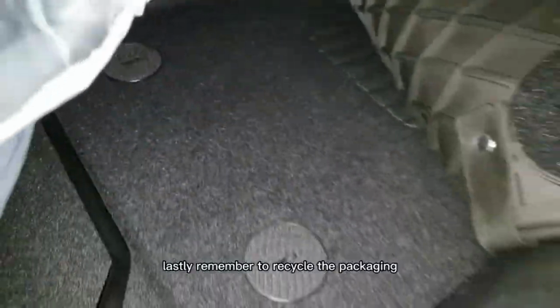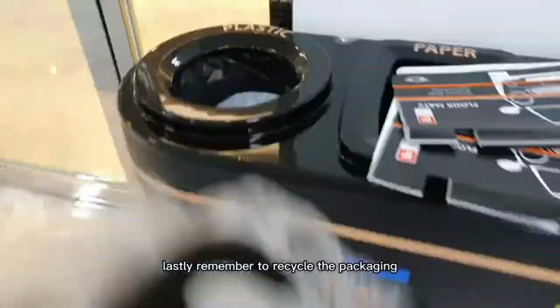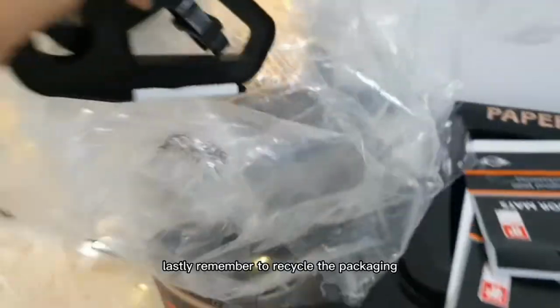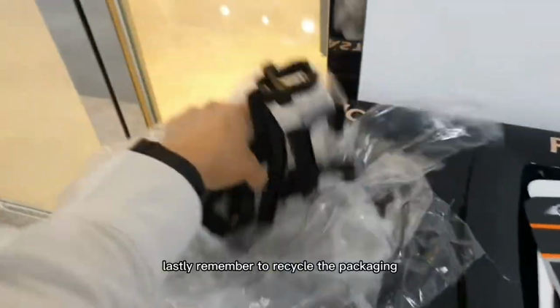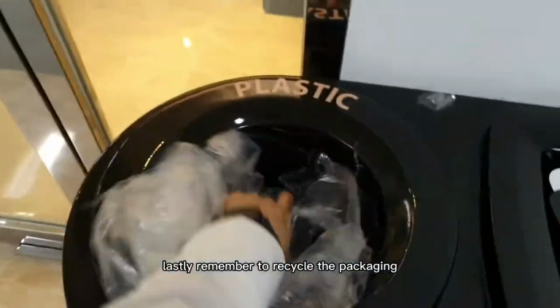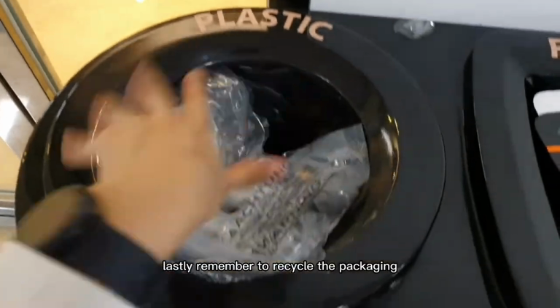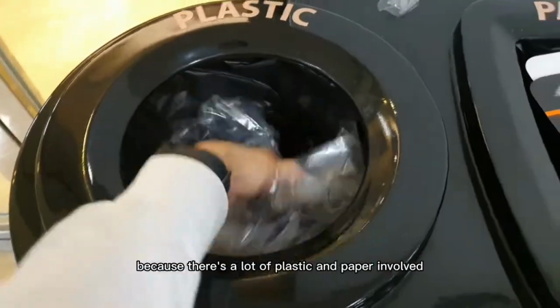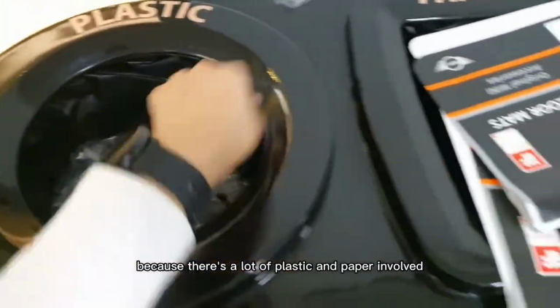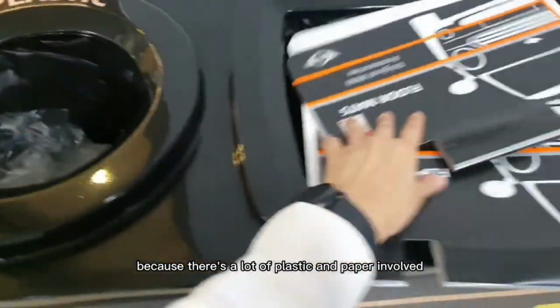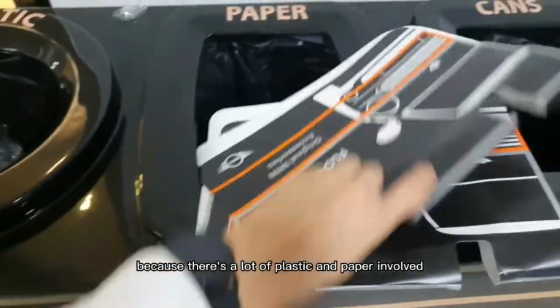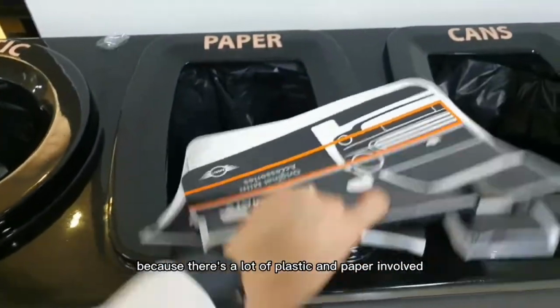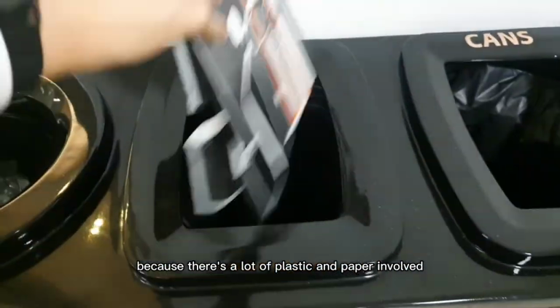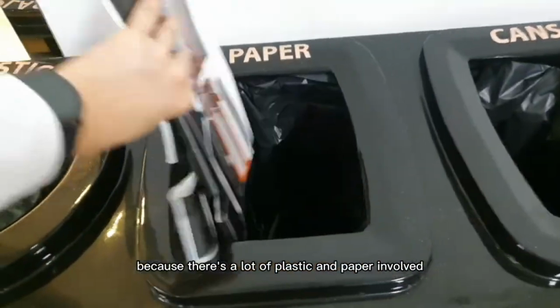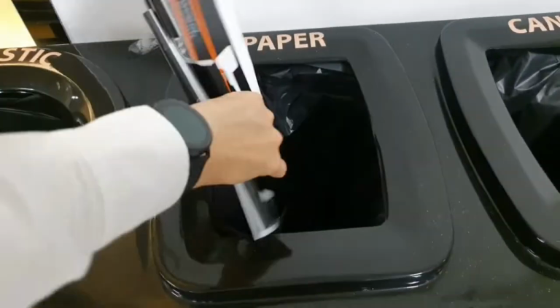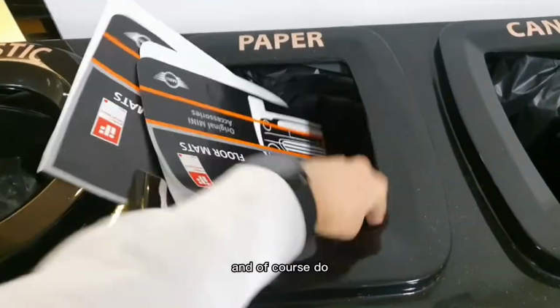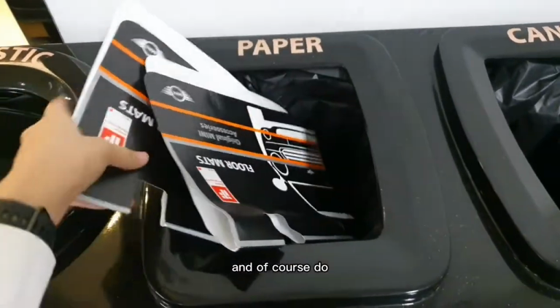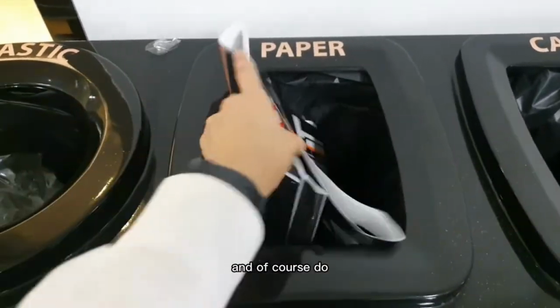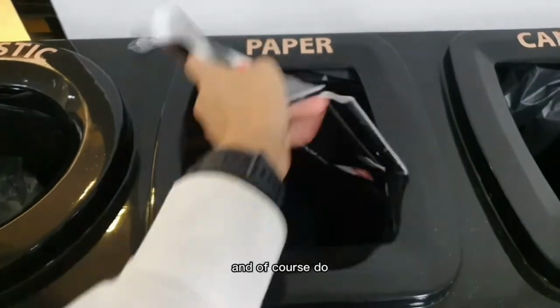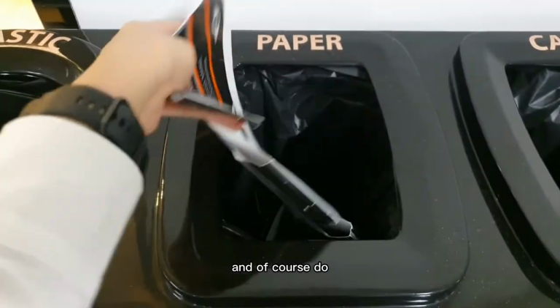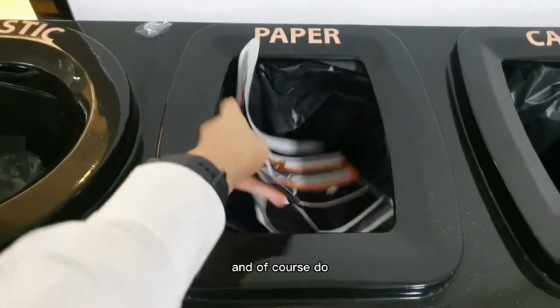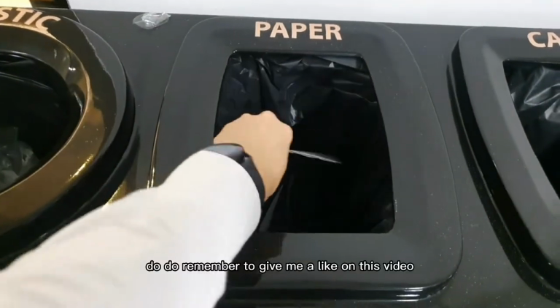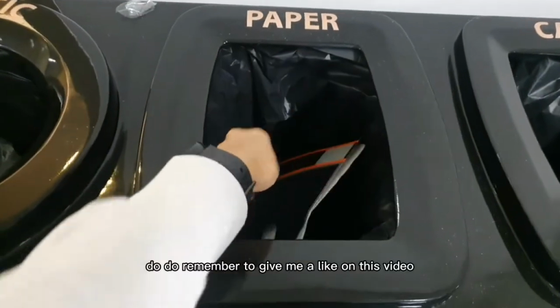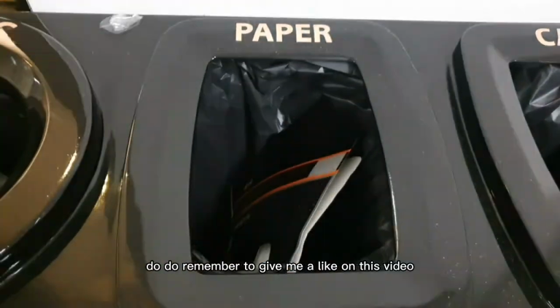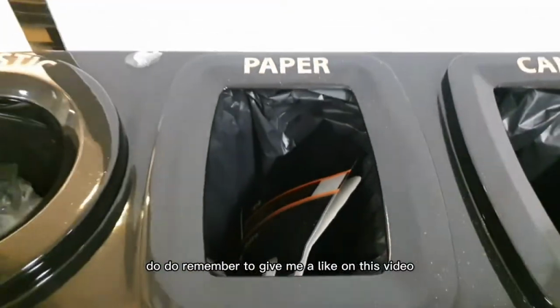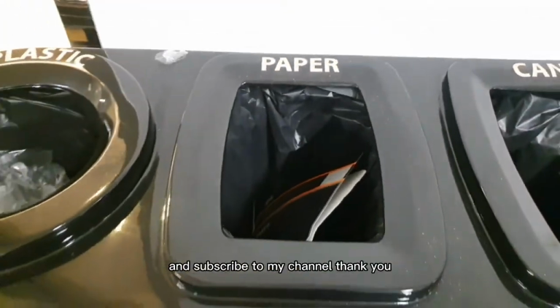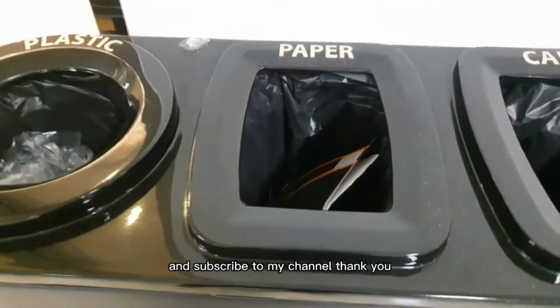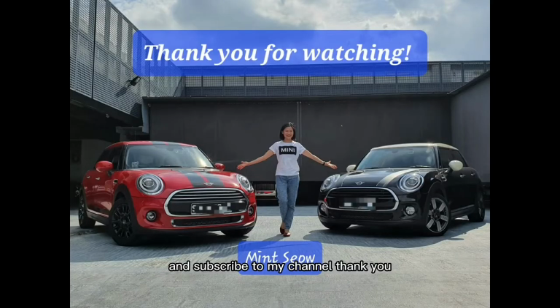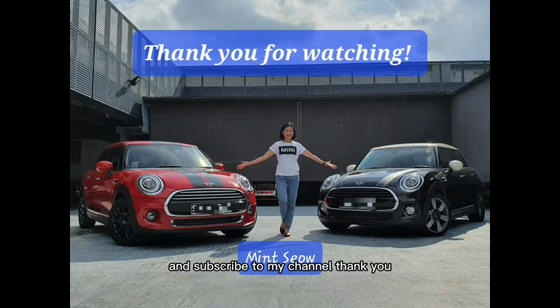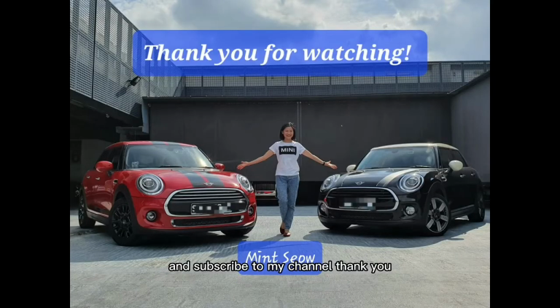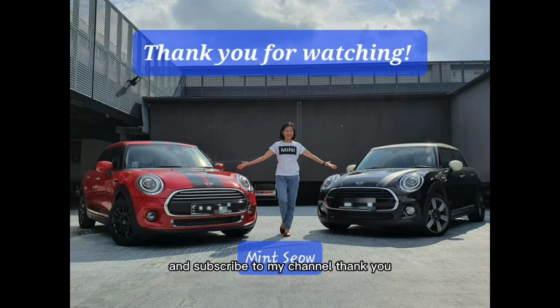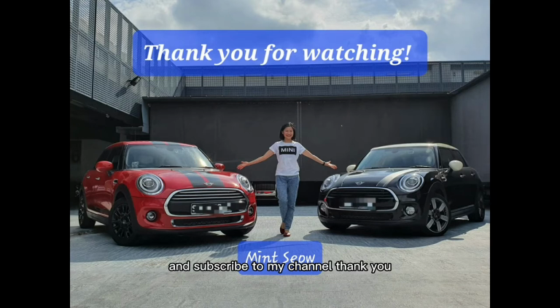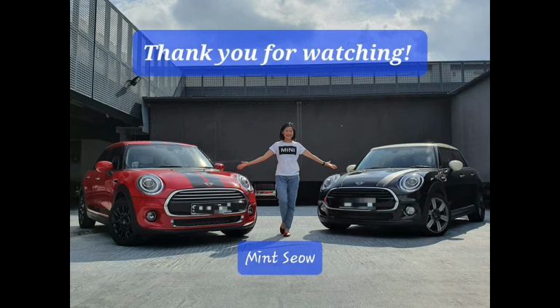Lastly, remember to recycle the packaging because there's a lot of plastic and paper involved. And of course, remember to give me a like on this video and subscribe to my channel. Thank you, bye-bye!